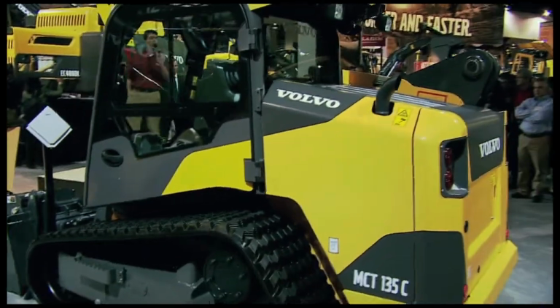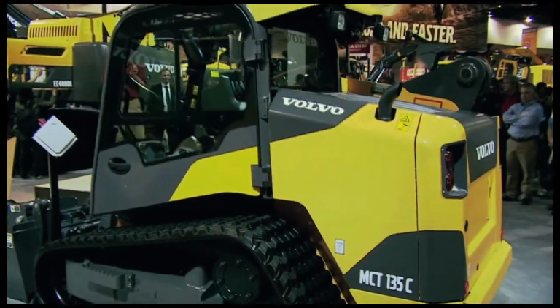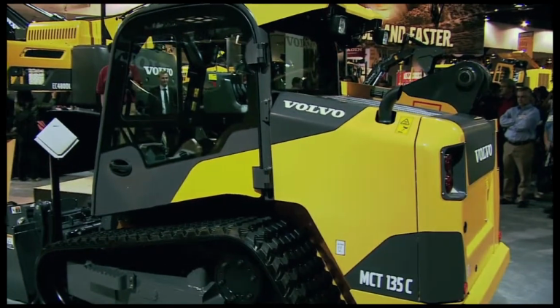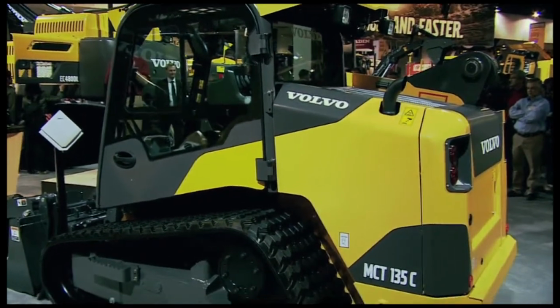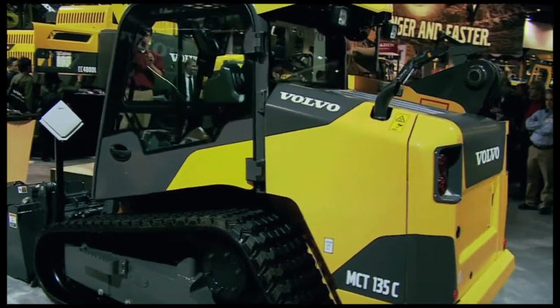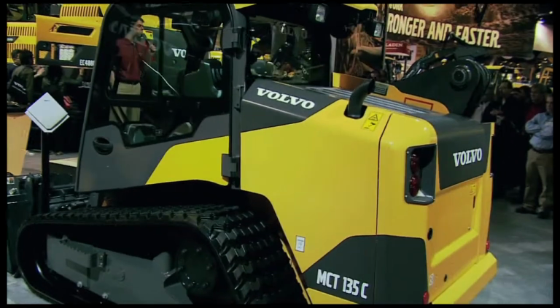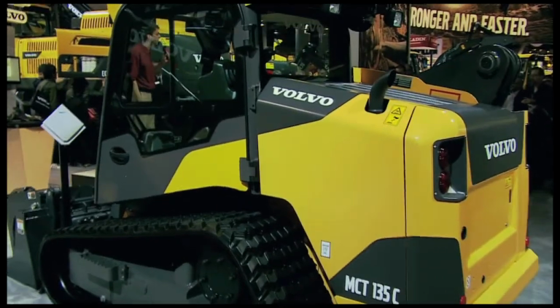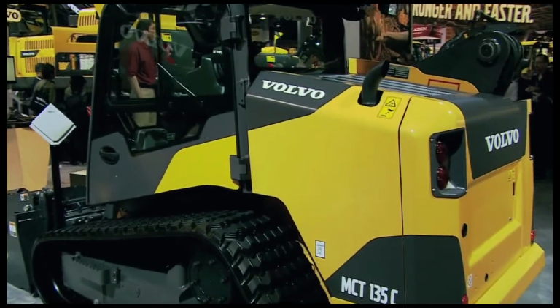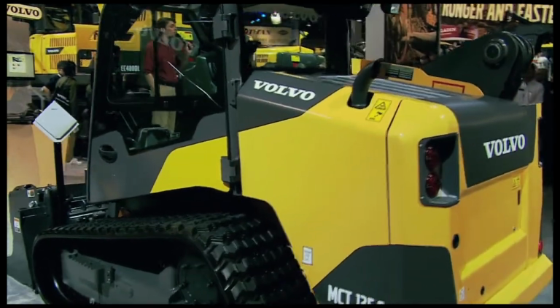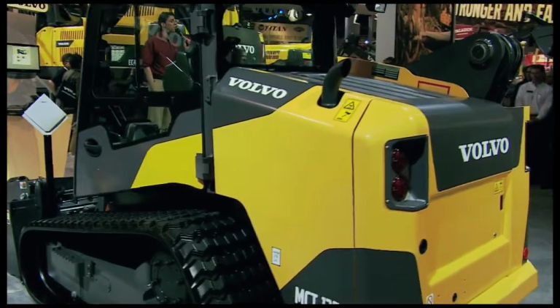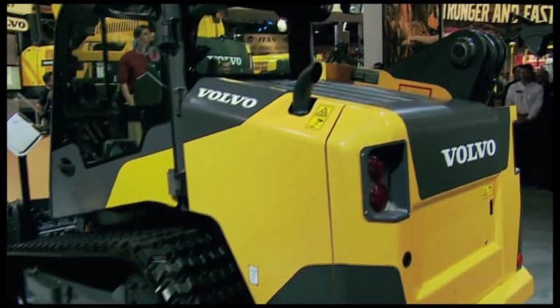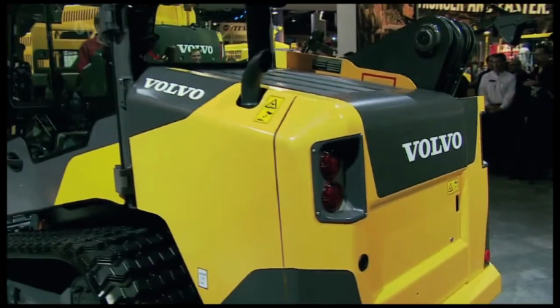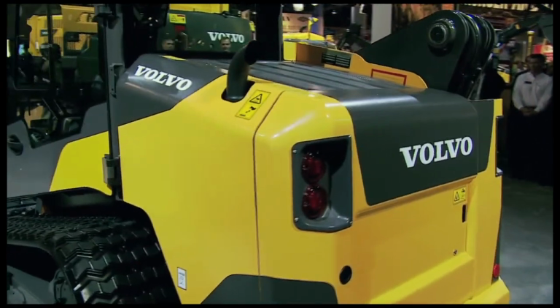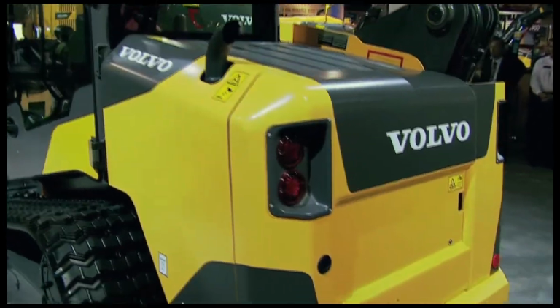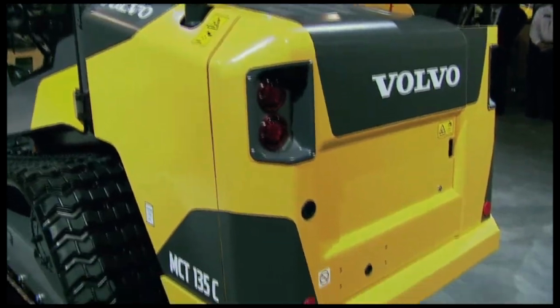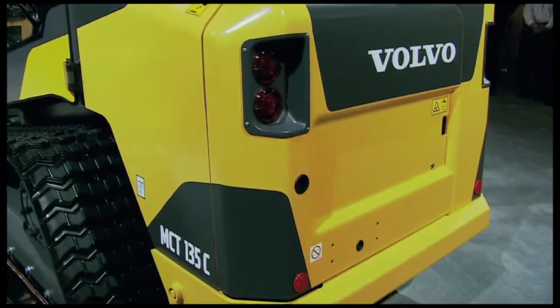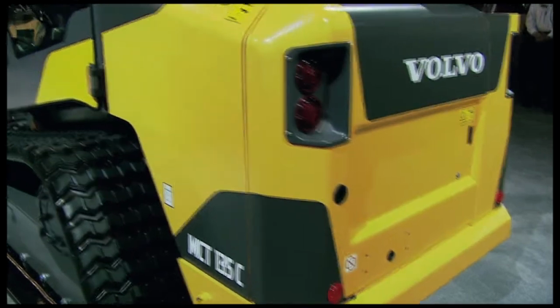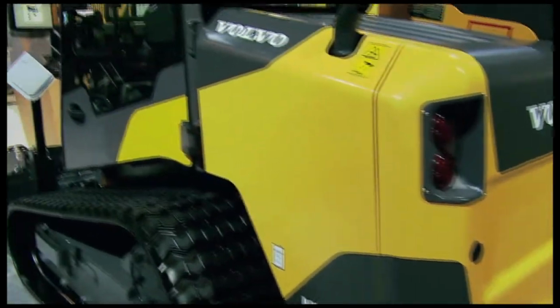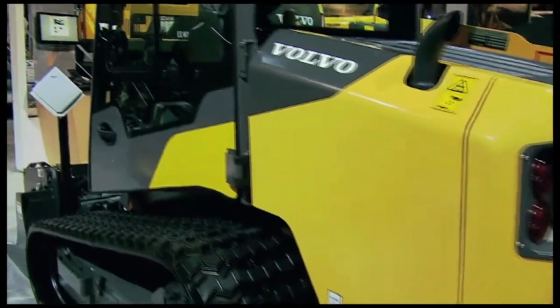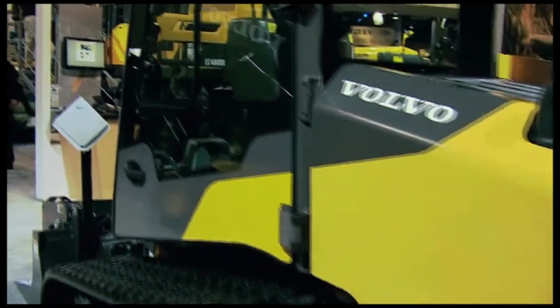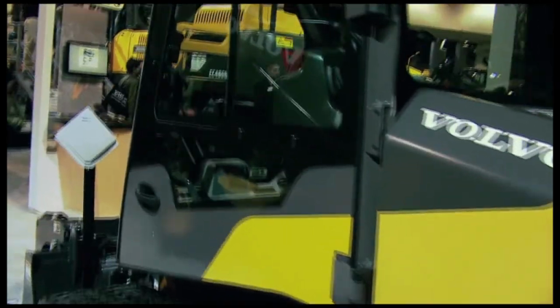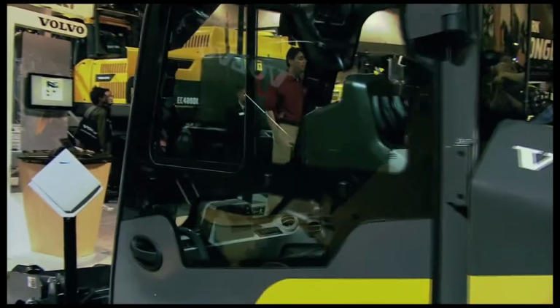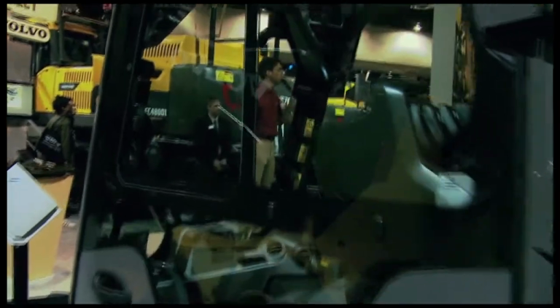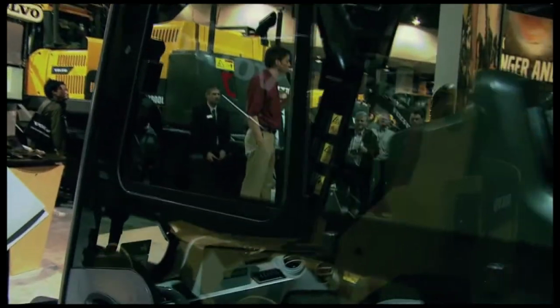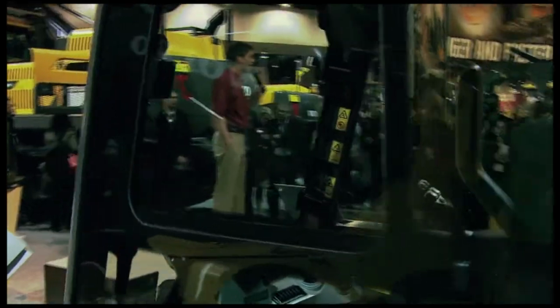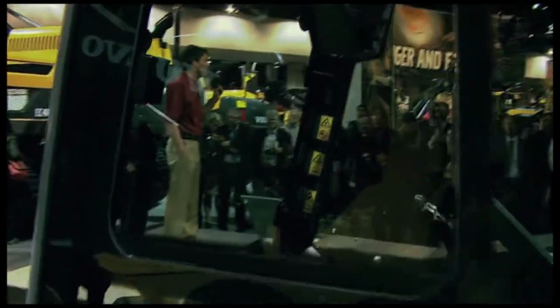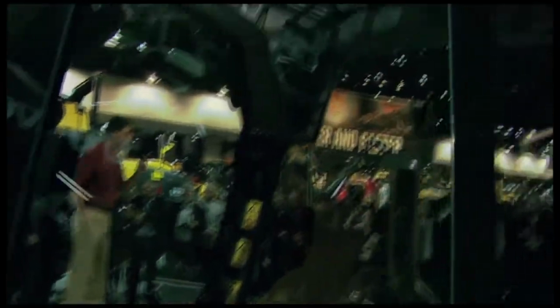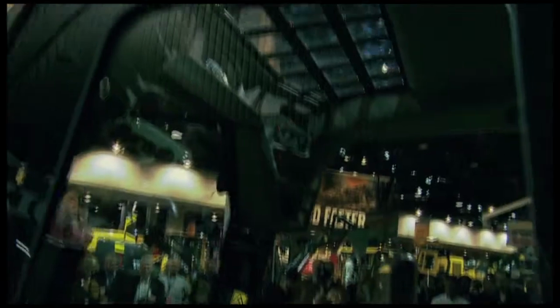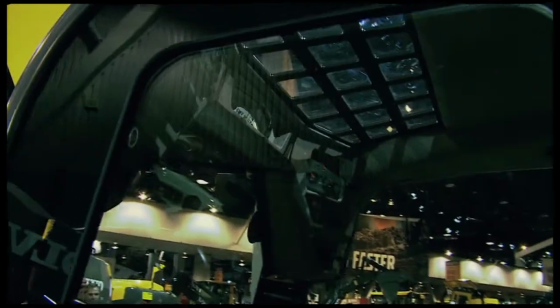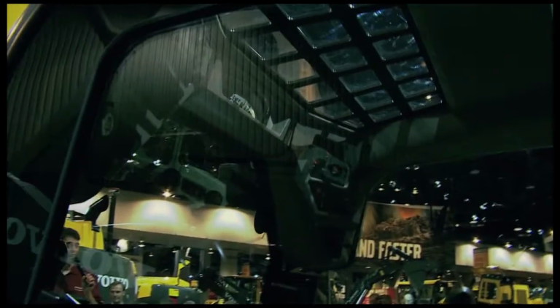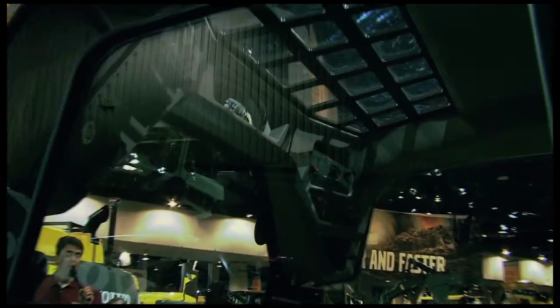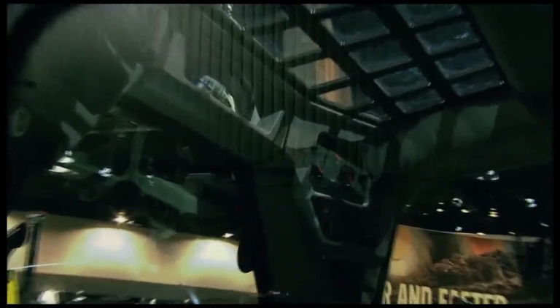Our newest care cab on these C-Series models right over here also features adjustable controls, a six-vent HVAC system, and a sealed and pressurized cab that improves the operating experience.